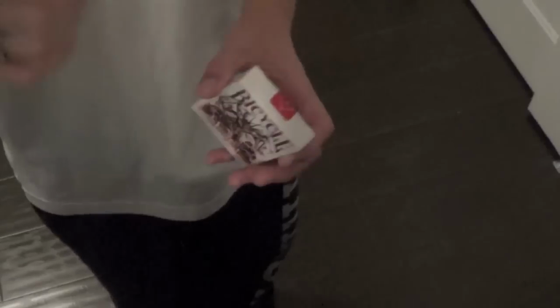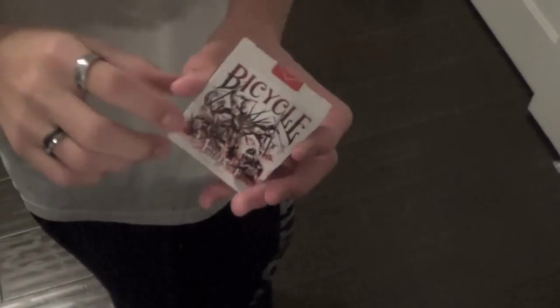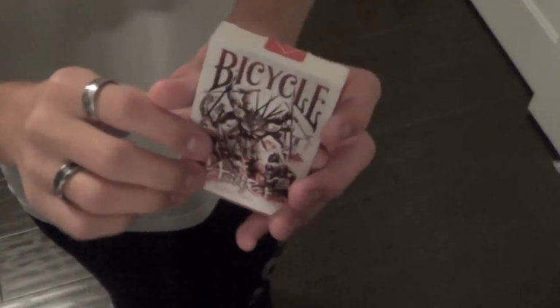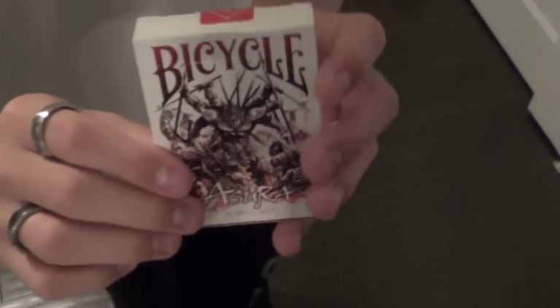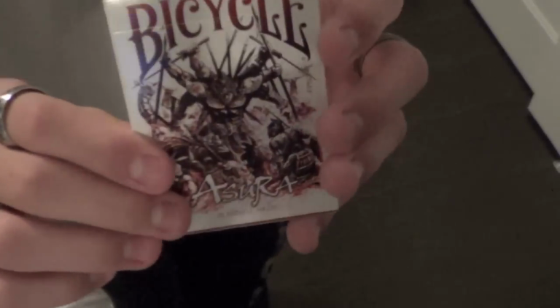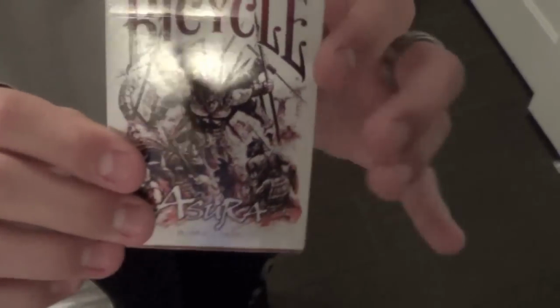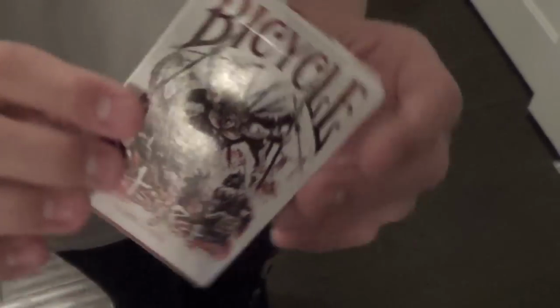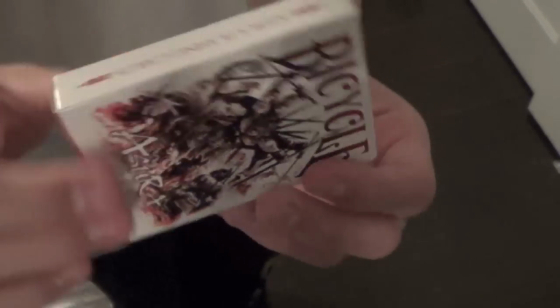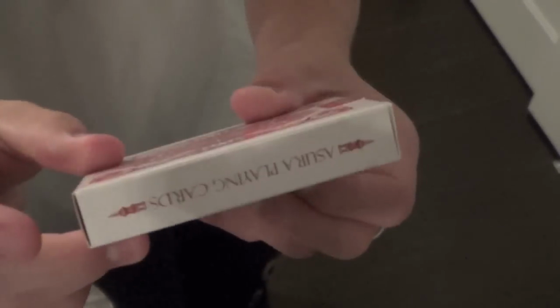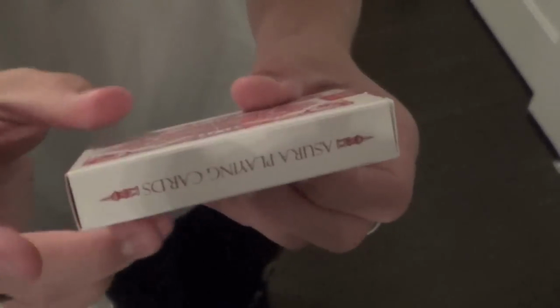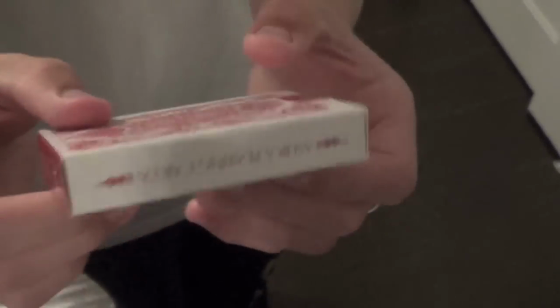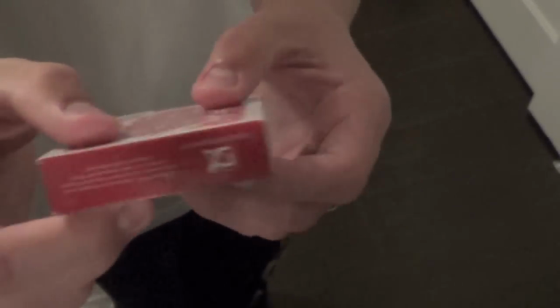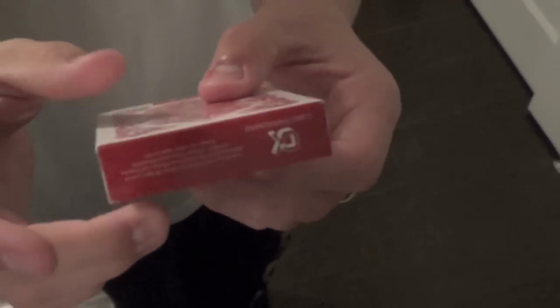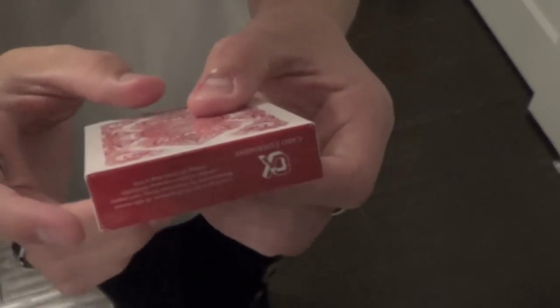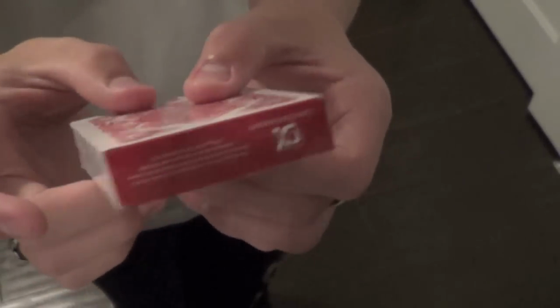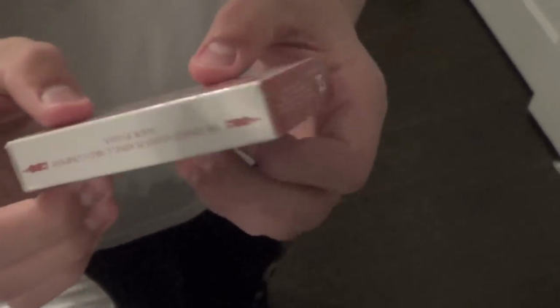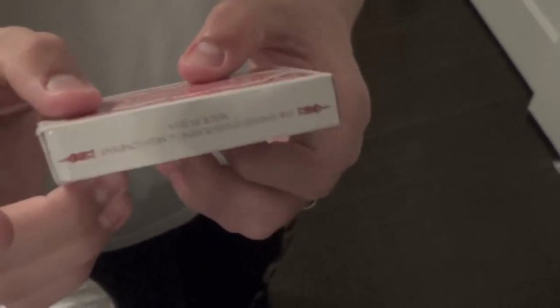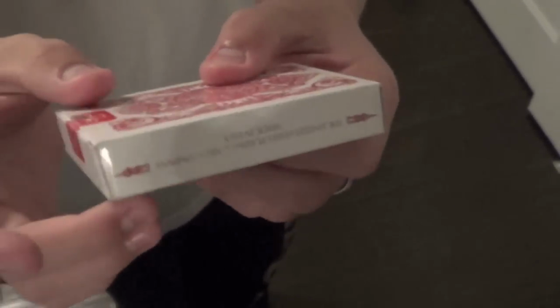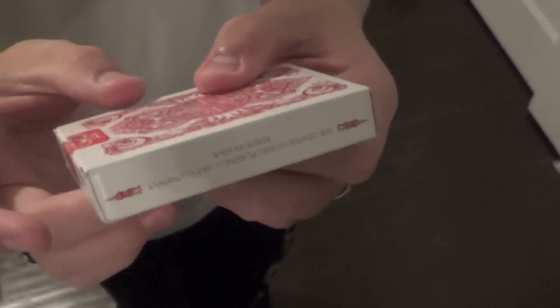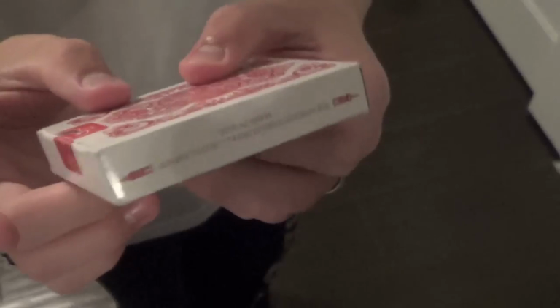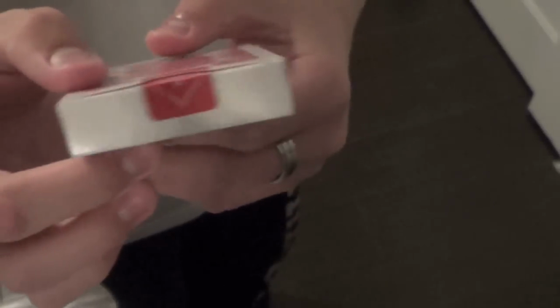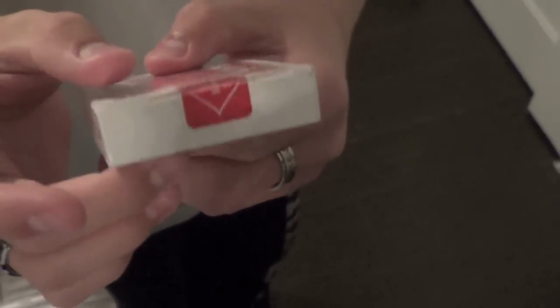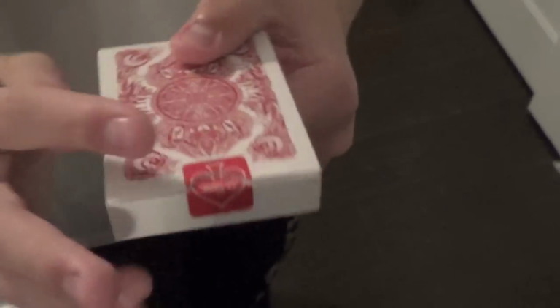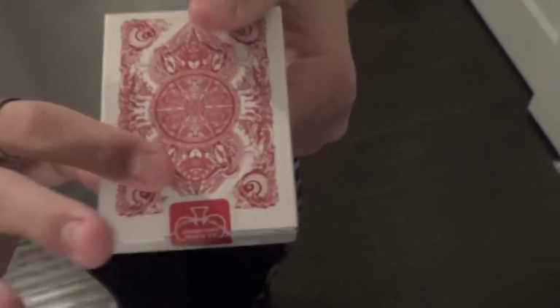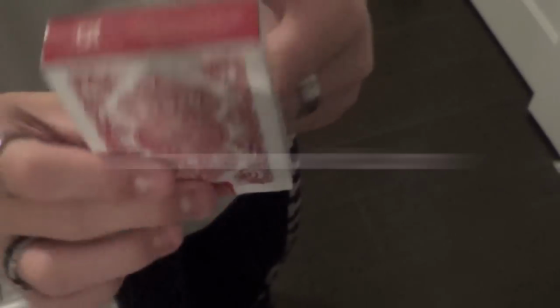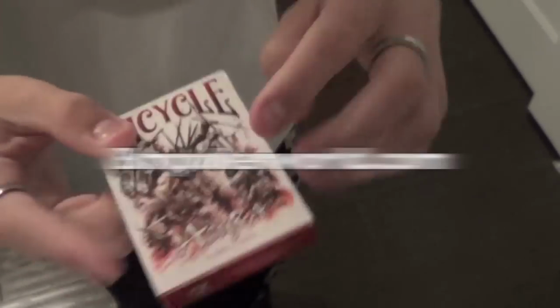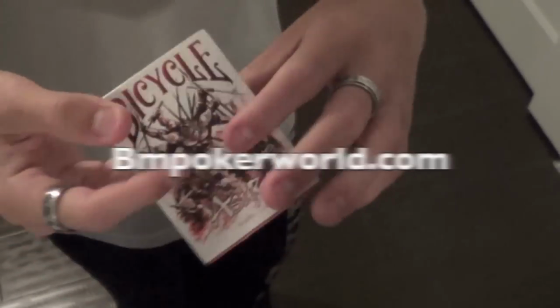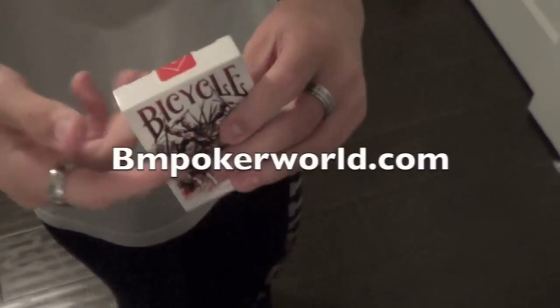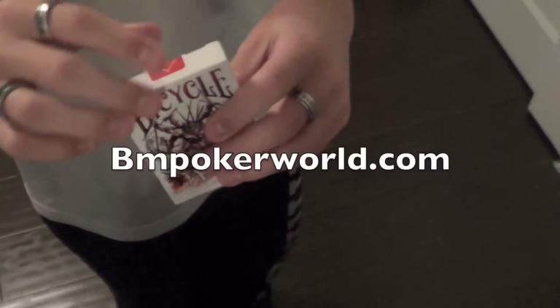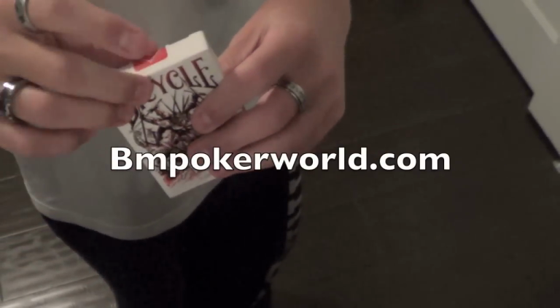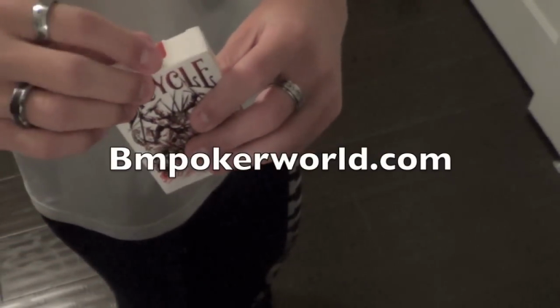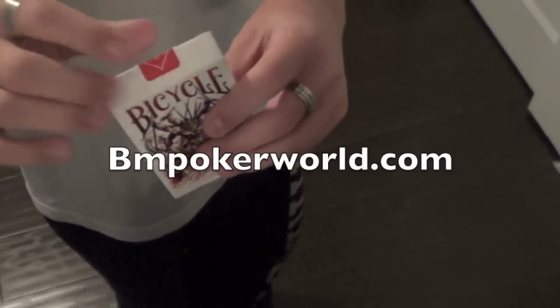Hey guys, Reviews4Decks here, and today I'll be reviewing the Bicycle Azura deck by Card Experiment. You can get these at BM Pokerworld in the link in the description.